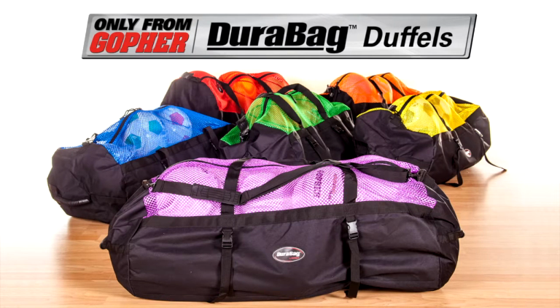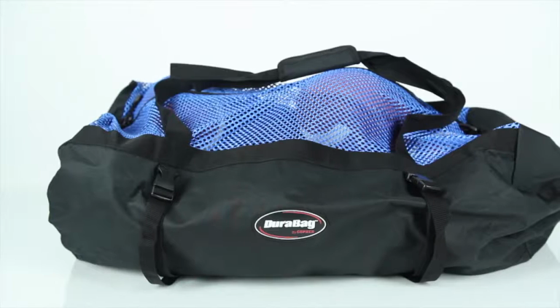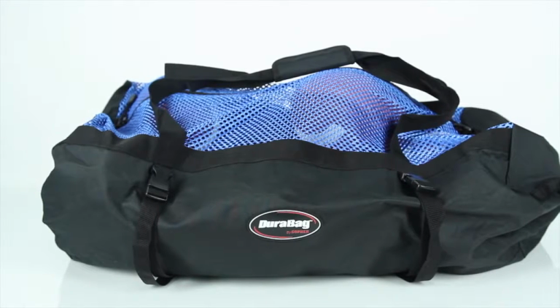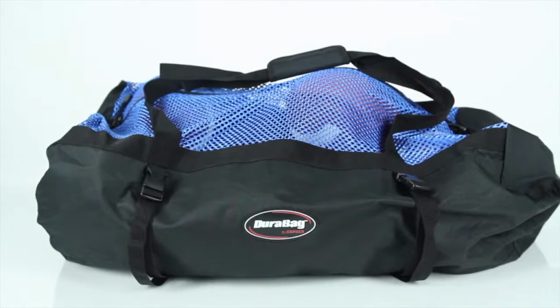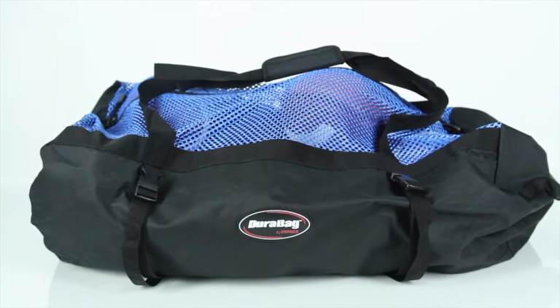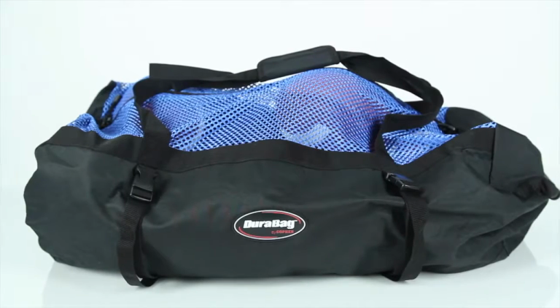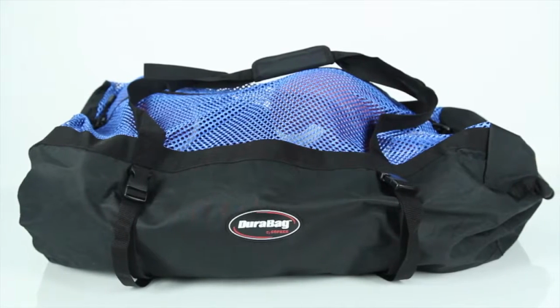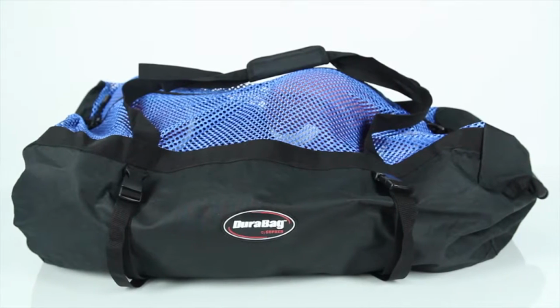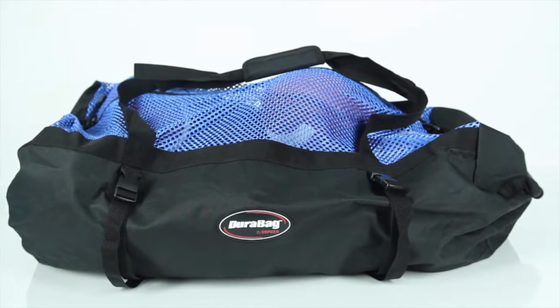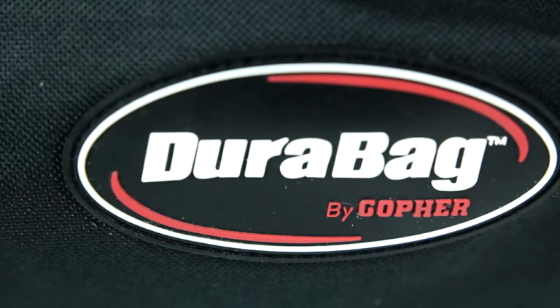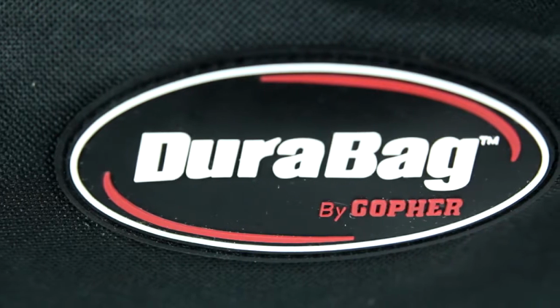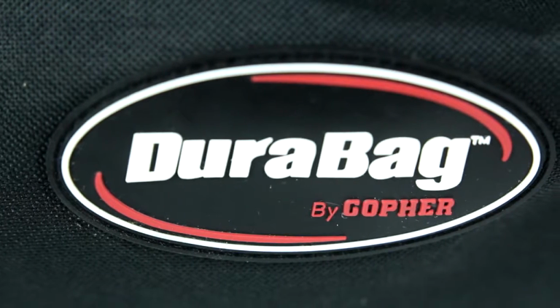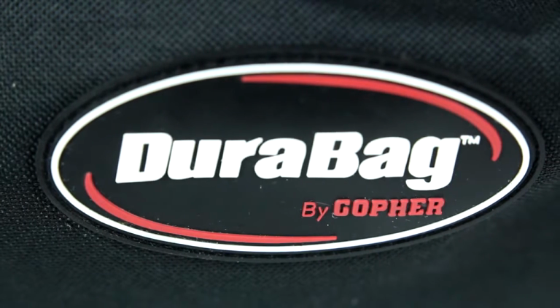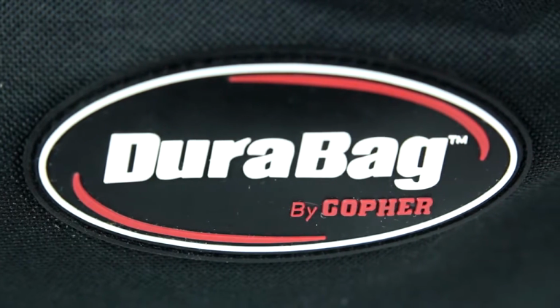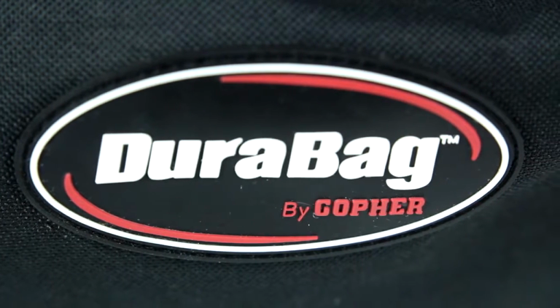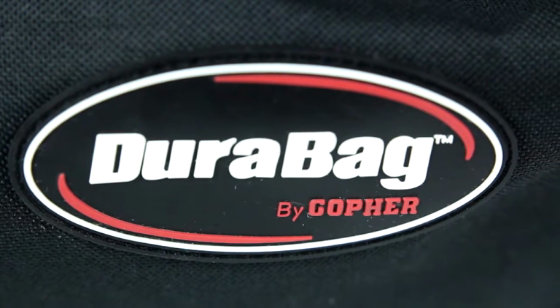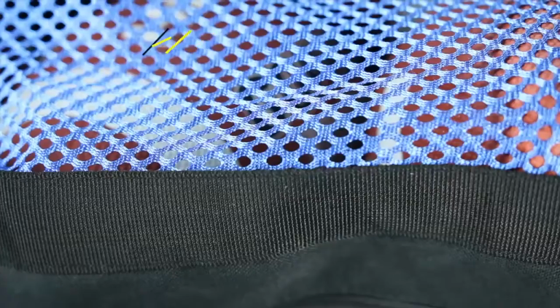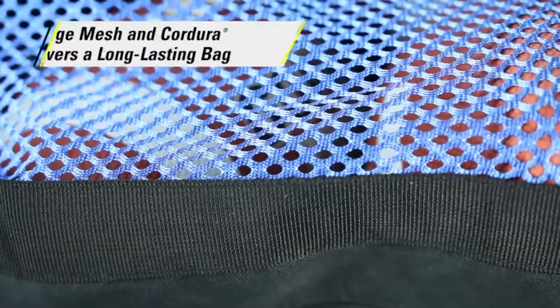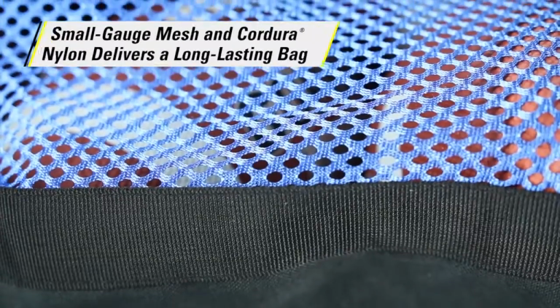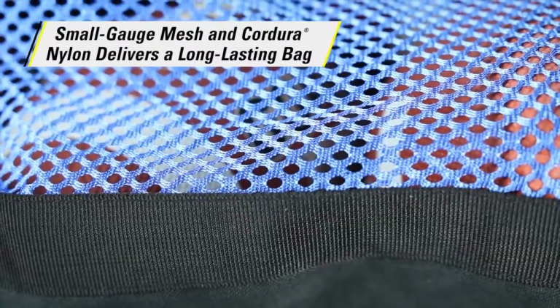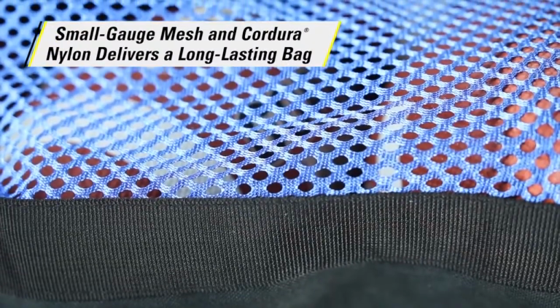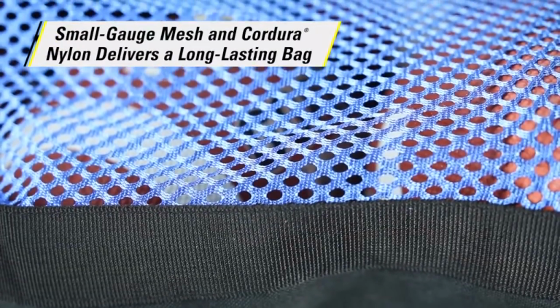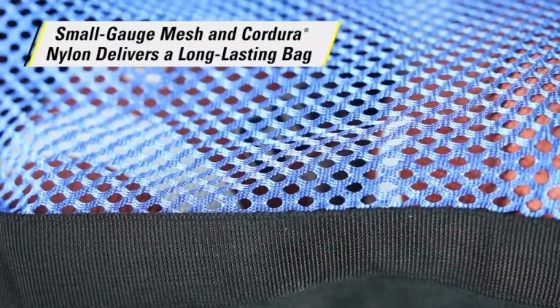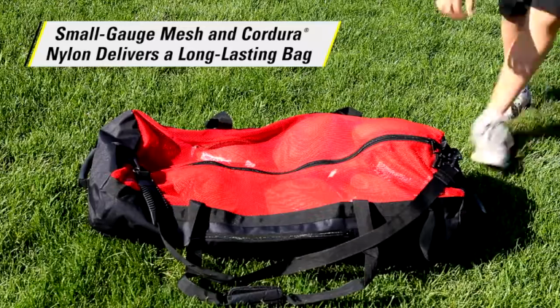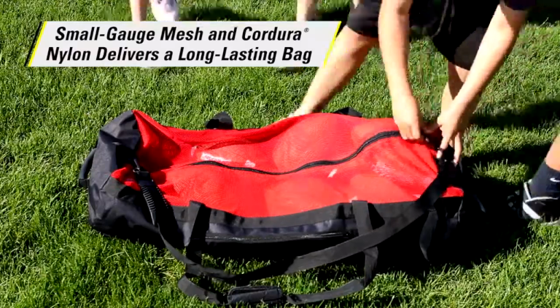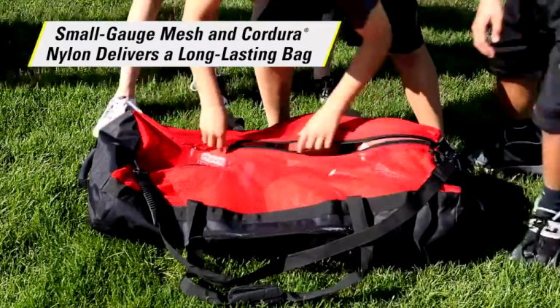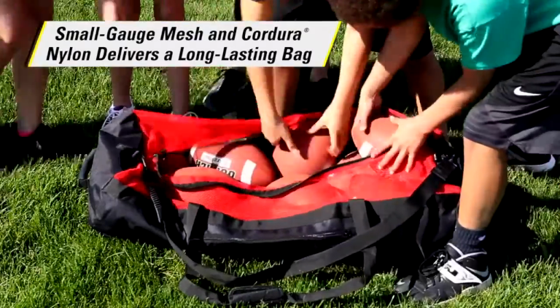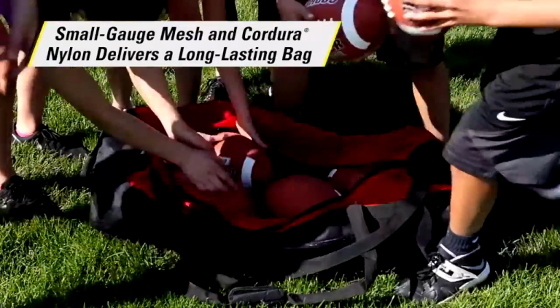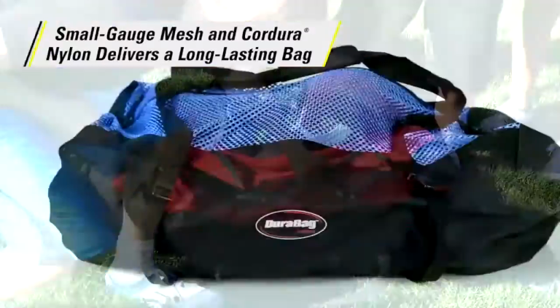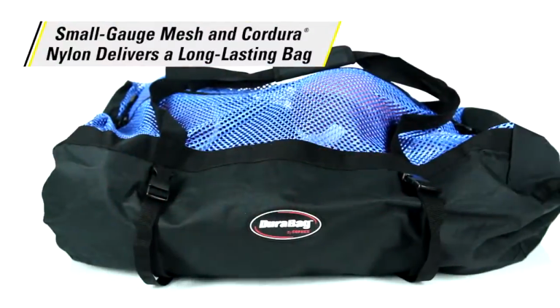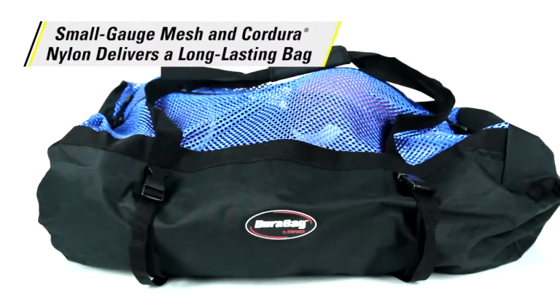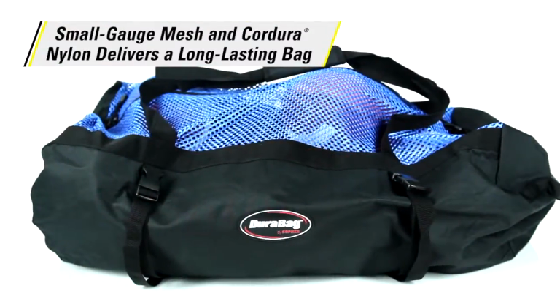Our best mesh duffles feature superior materials and construction — Gopher's Rainbow Dura Bag duffles. Small gauge mesh tops allow for ventilation, so wet balls dry easier, while the Cordura nylon bottom provides strength and durability.